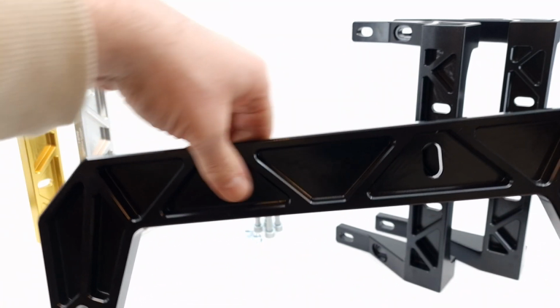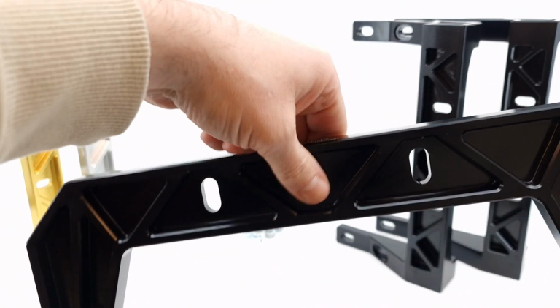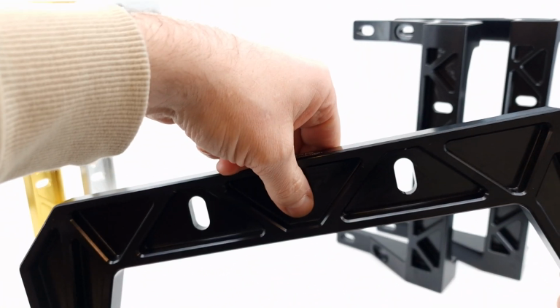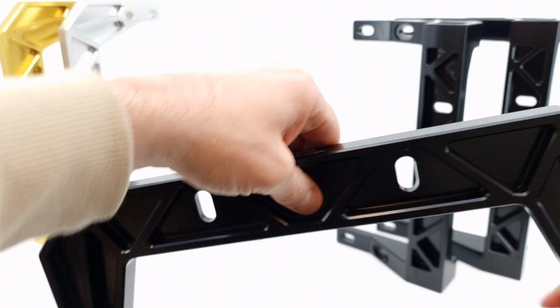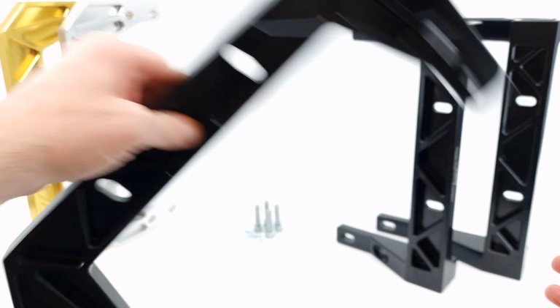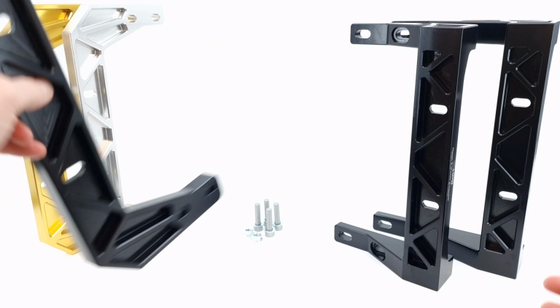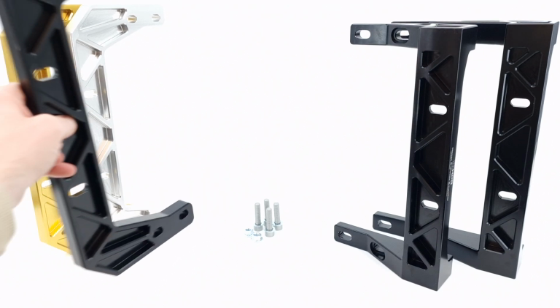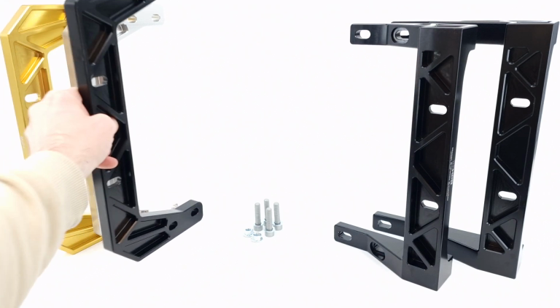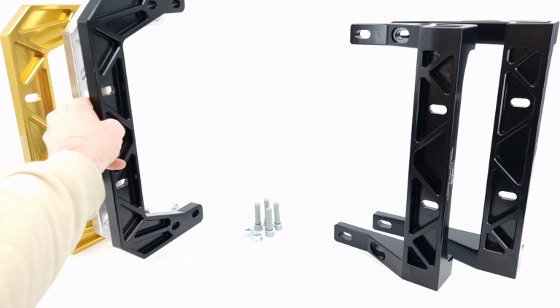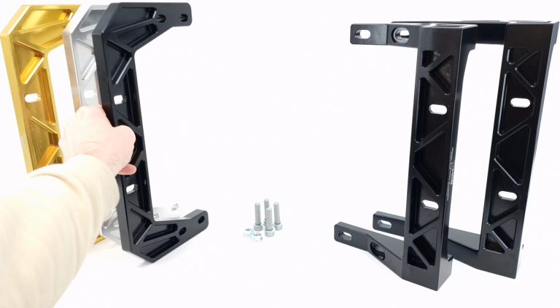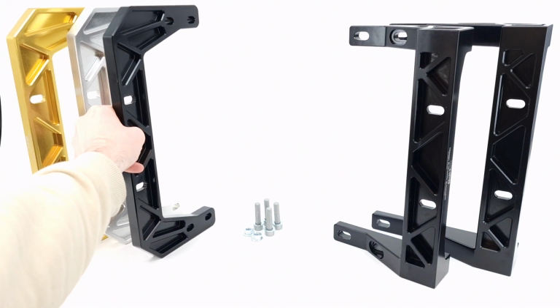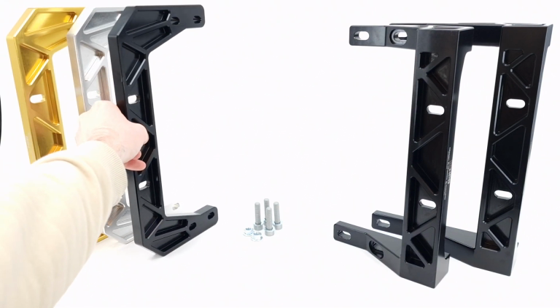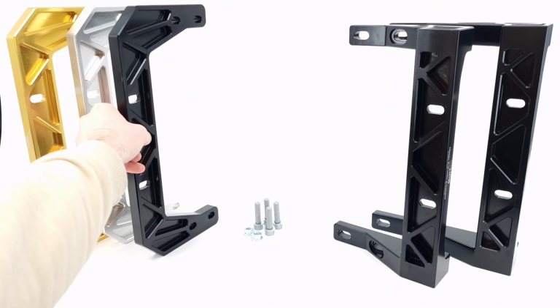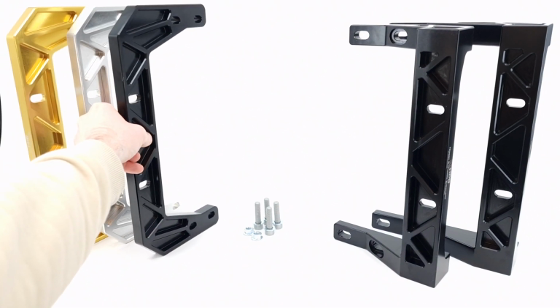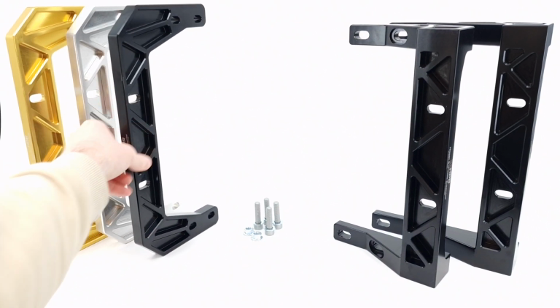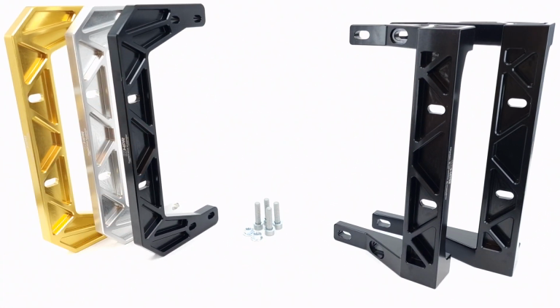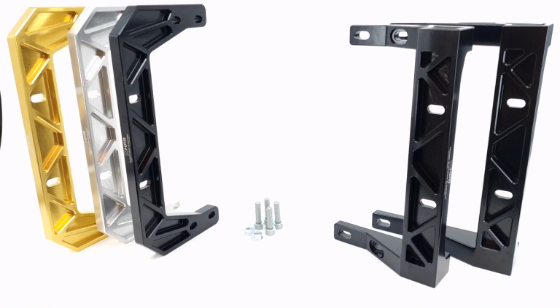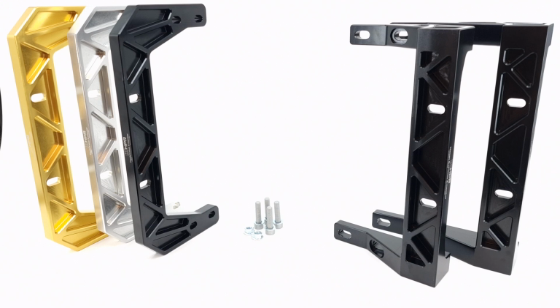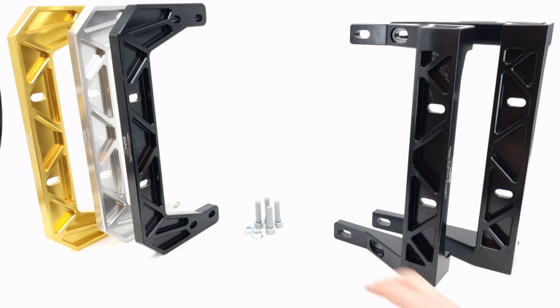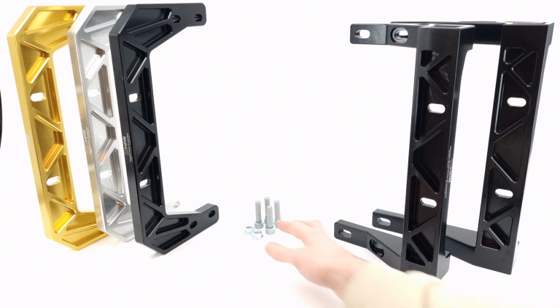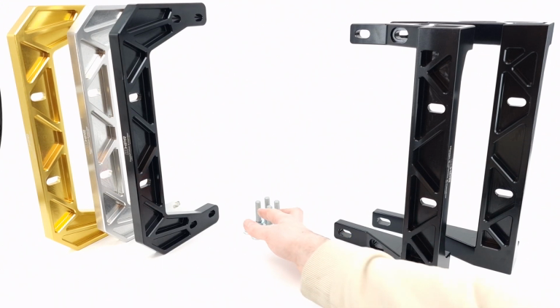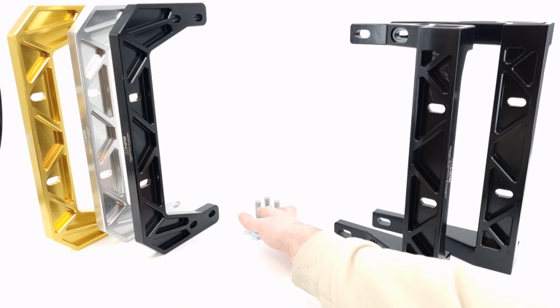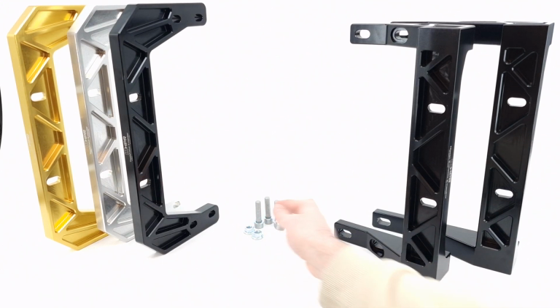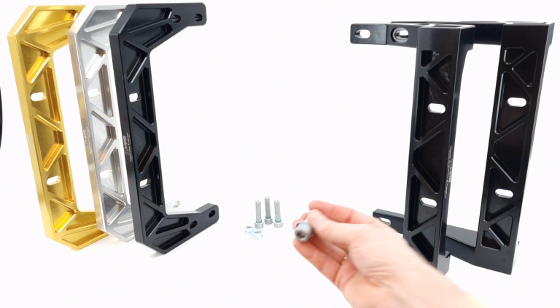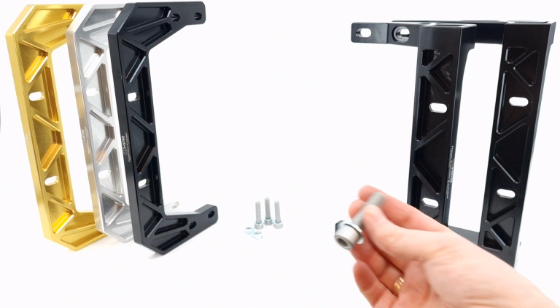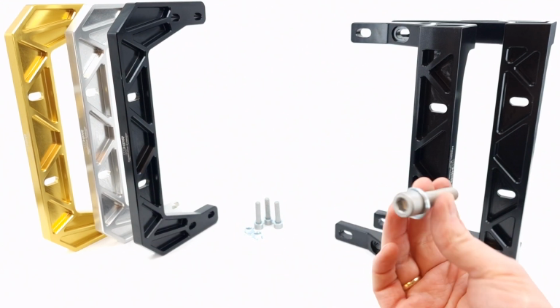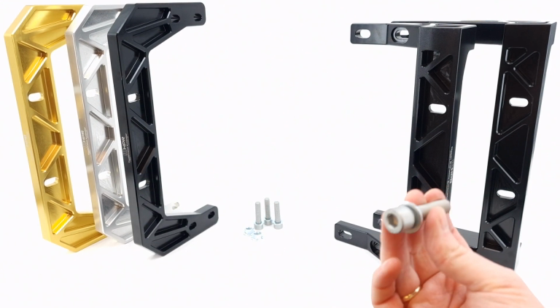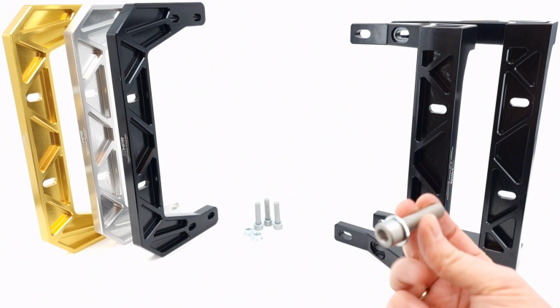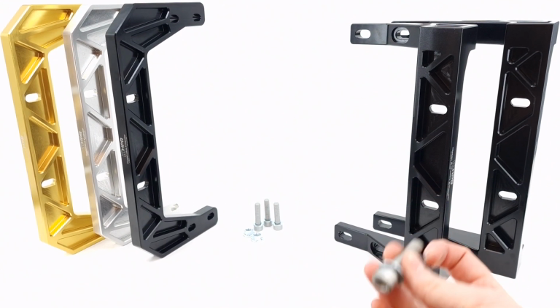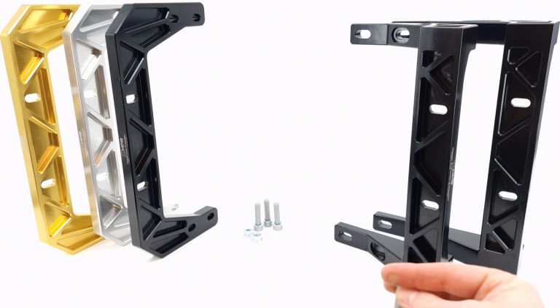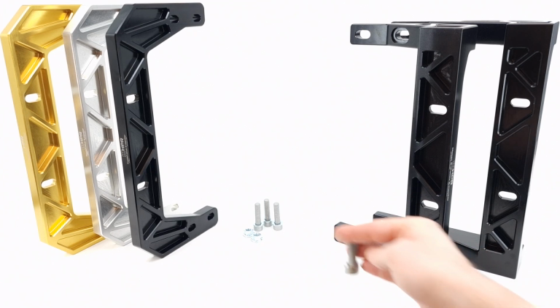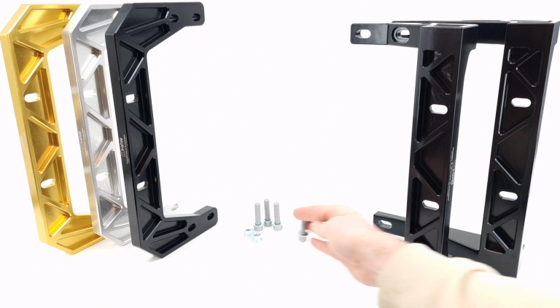The Toyota cross members and the Nissan cross members come with installation hardware: high tensile bolts, washers, and flange nuts.